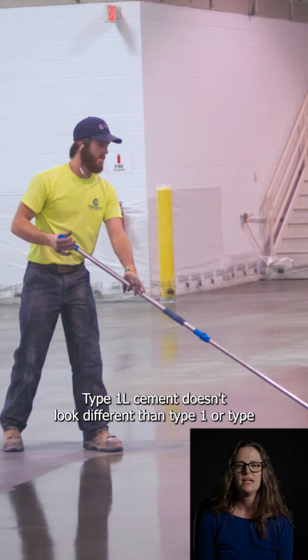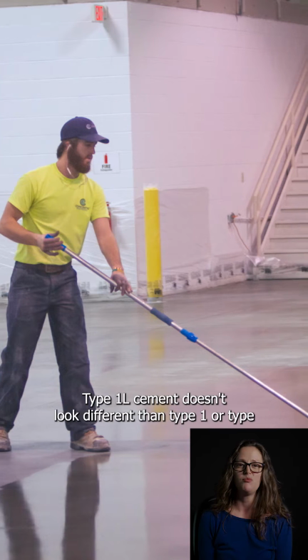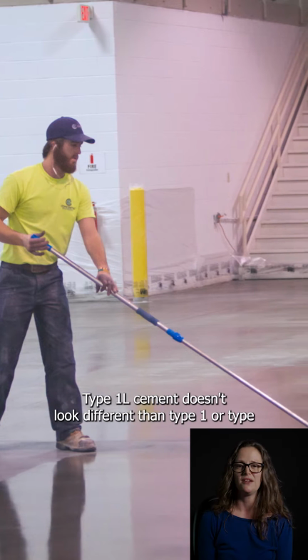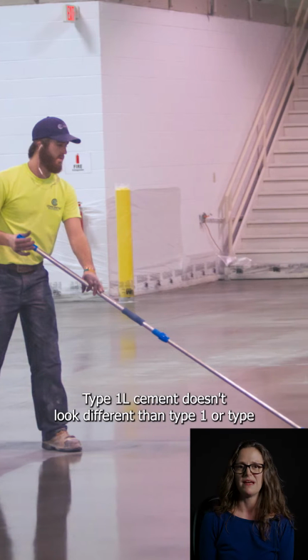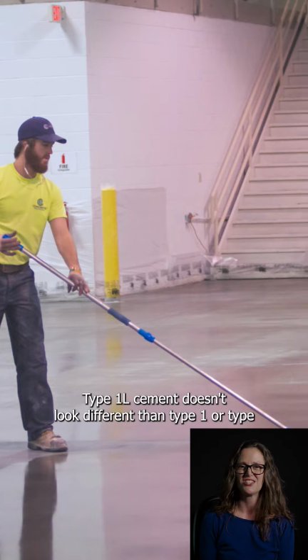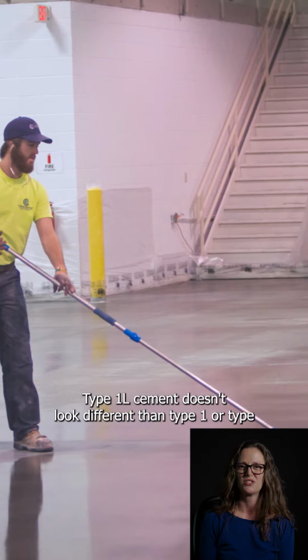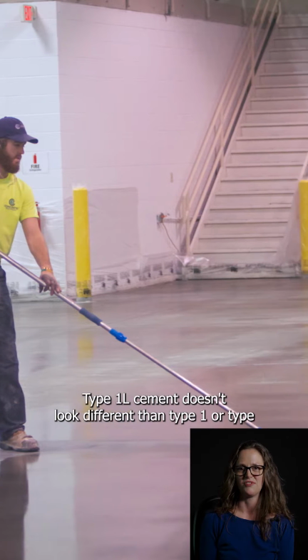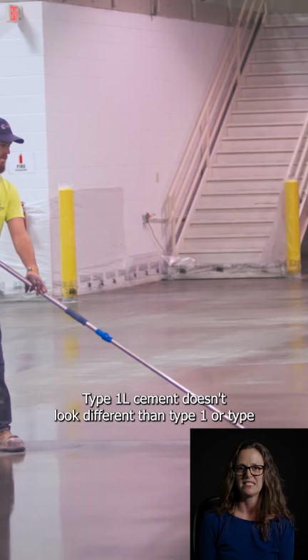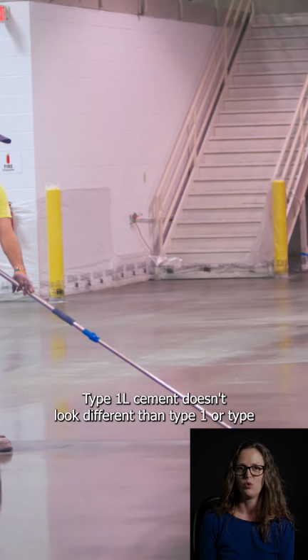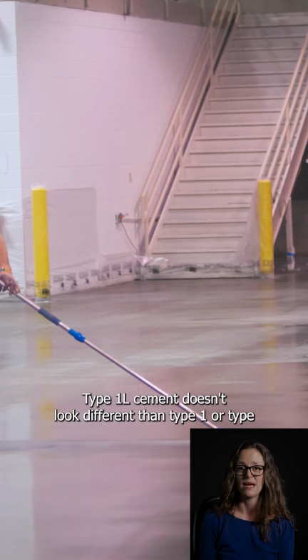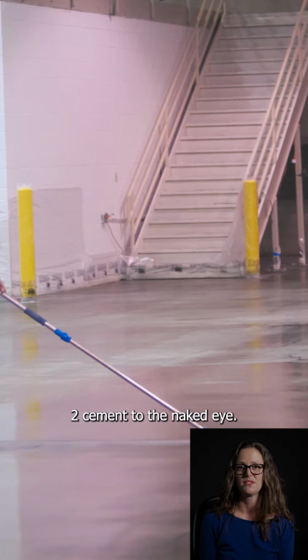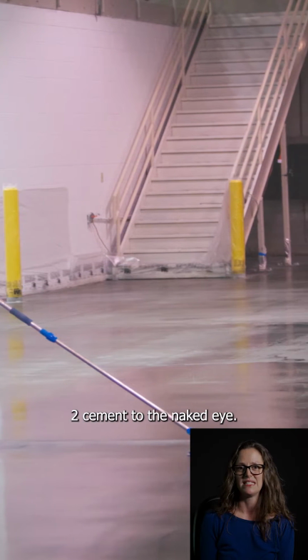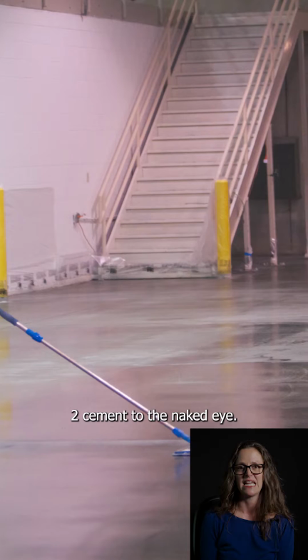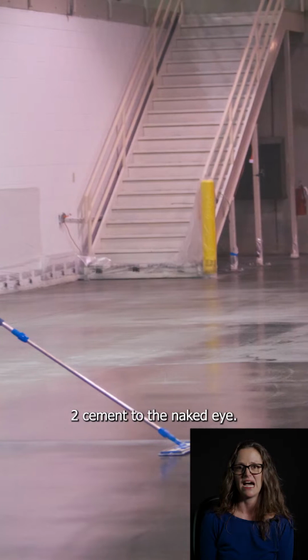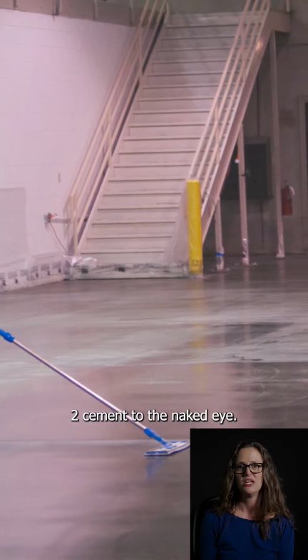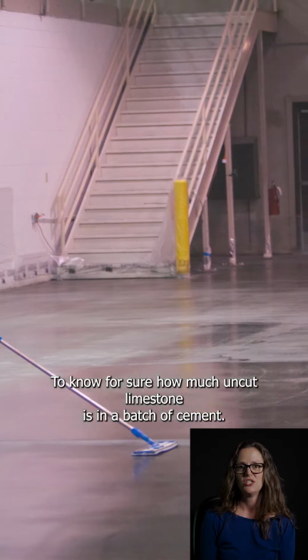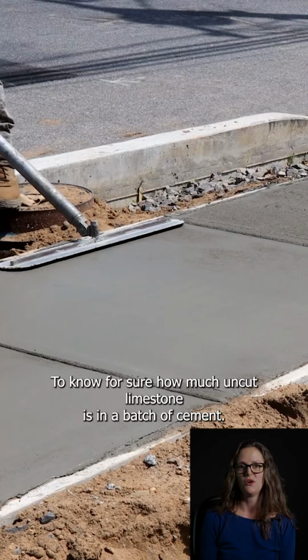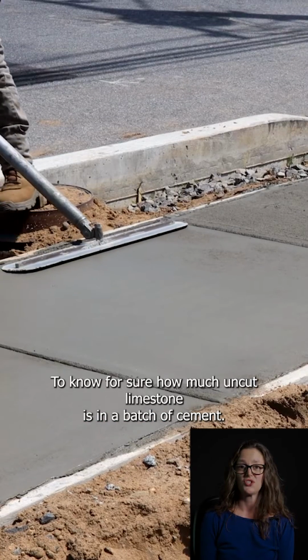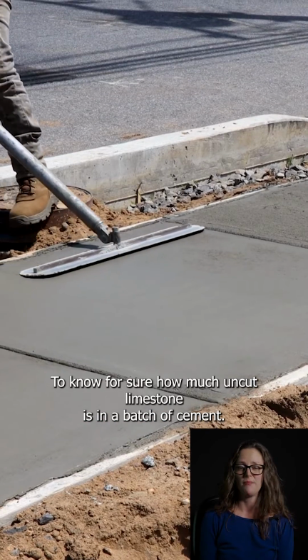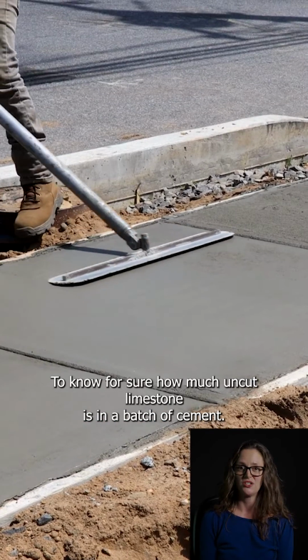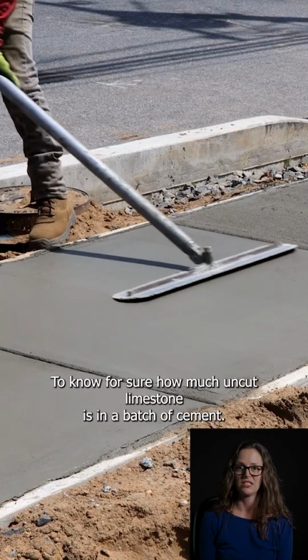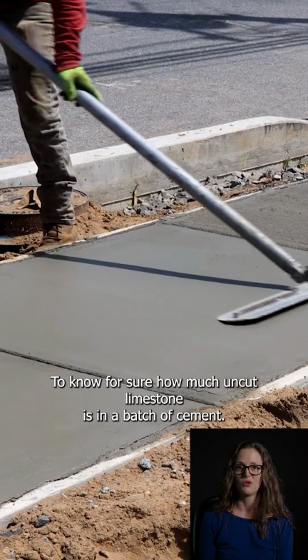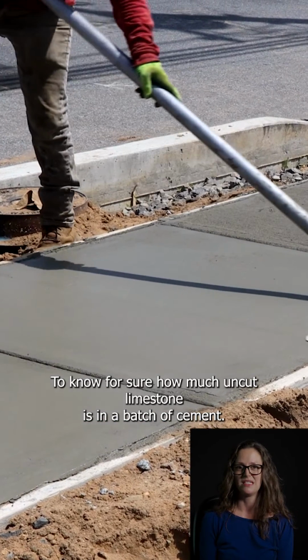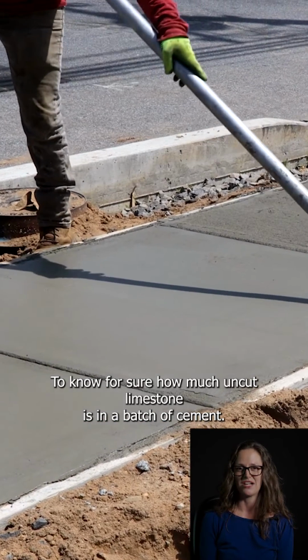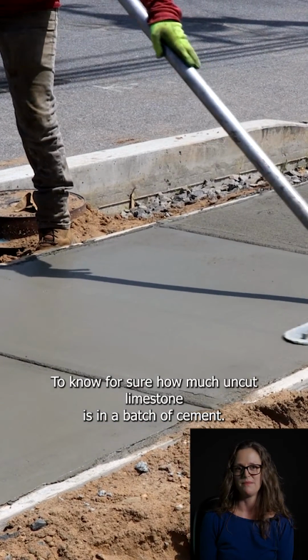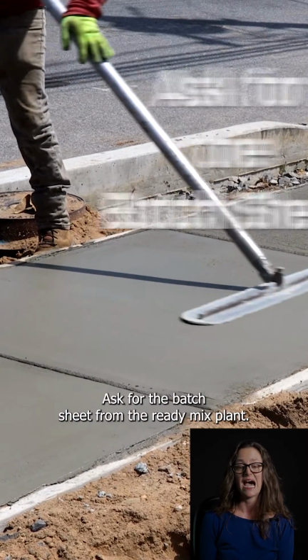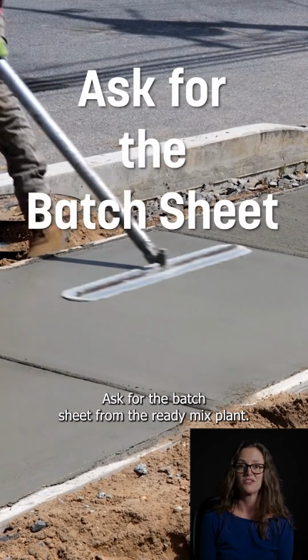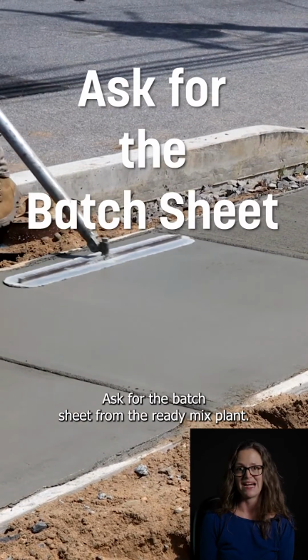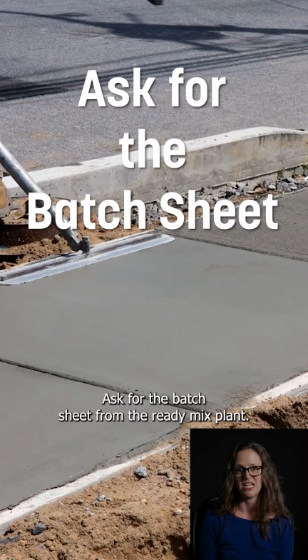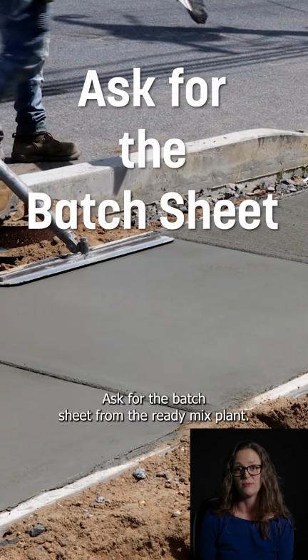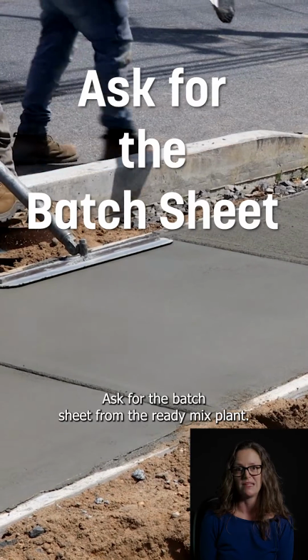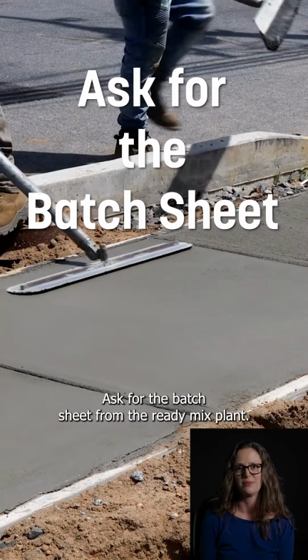Type 1L cement doesn't look different than Type 1 or Type 2 cement to the naked eye. To know for sure how much uncooked limestone is in a batch of cement, ask for the batch sheet from the ready mix plant.